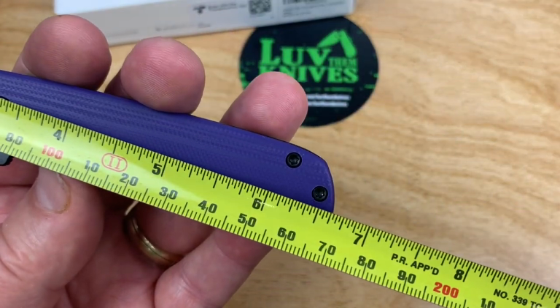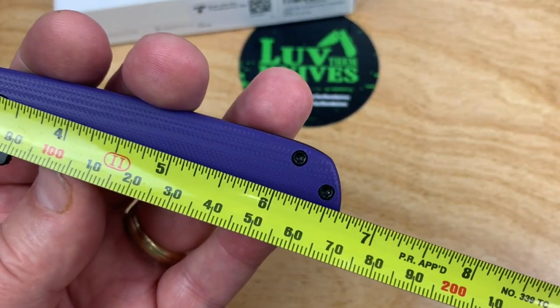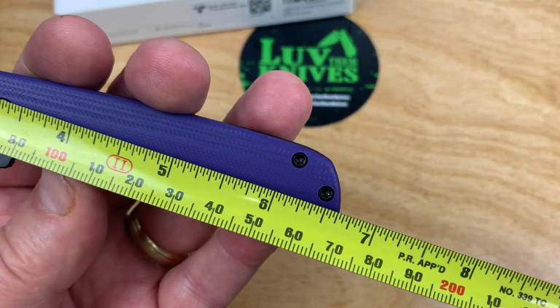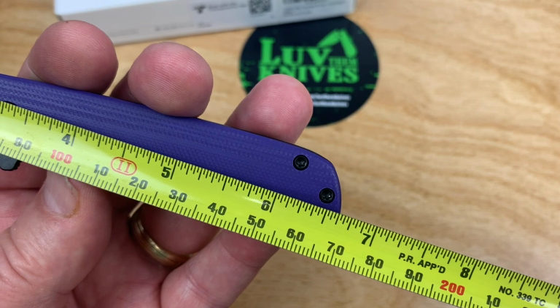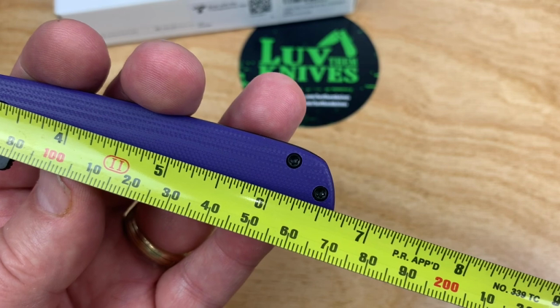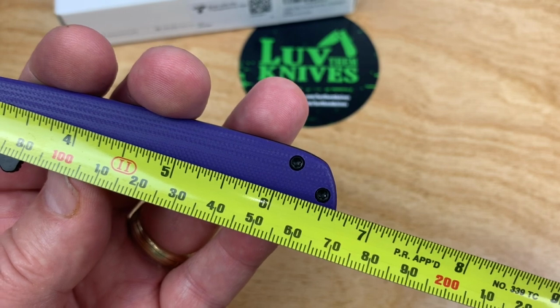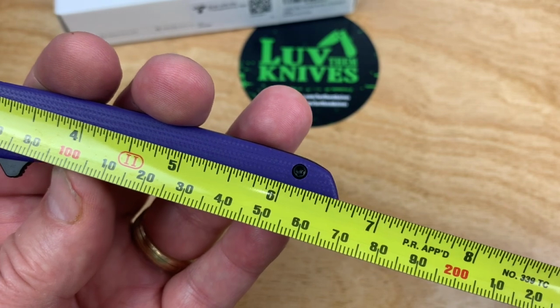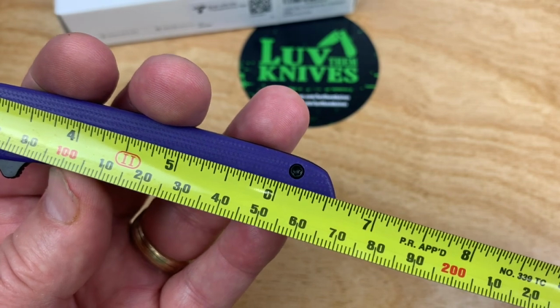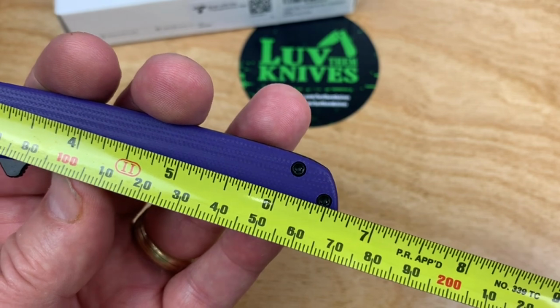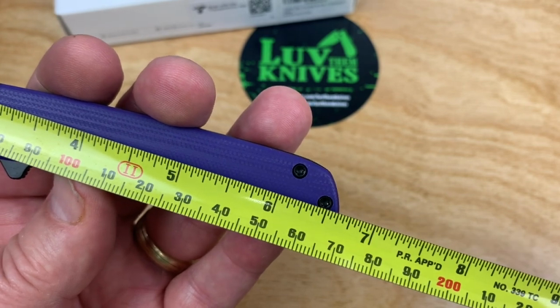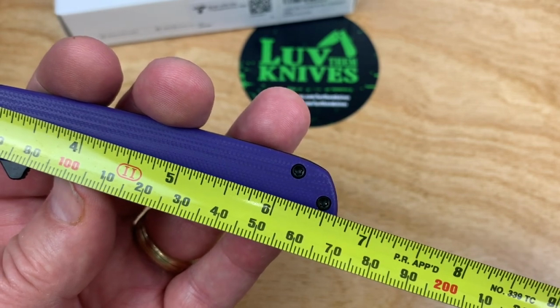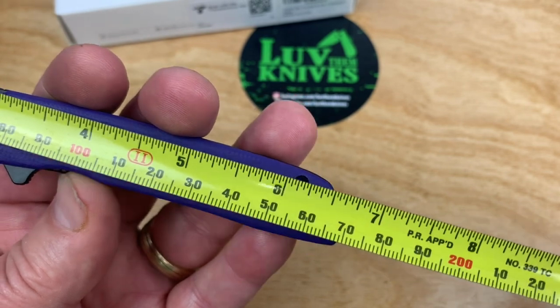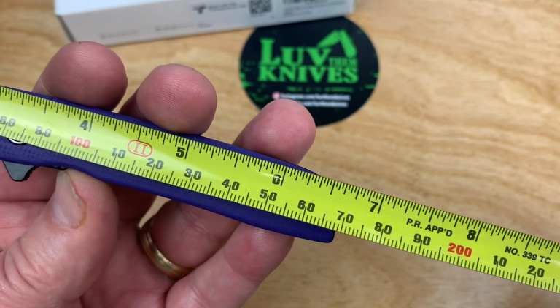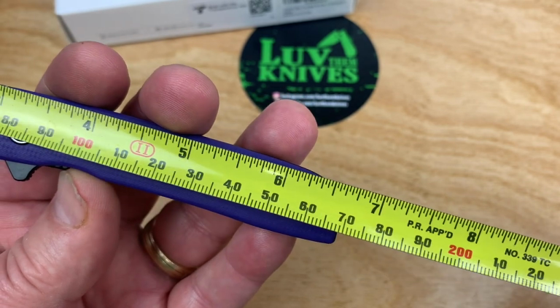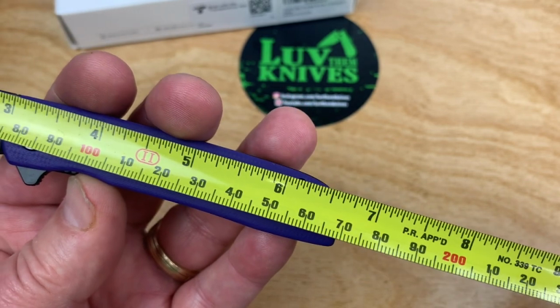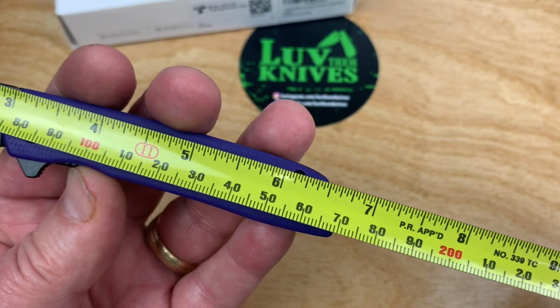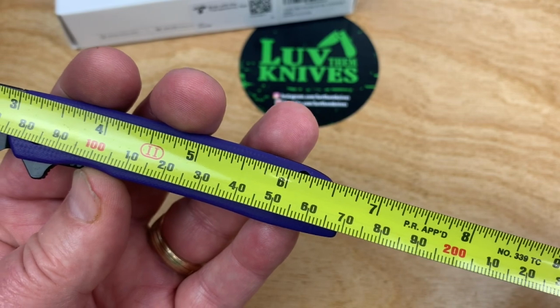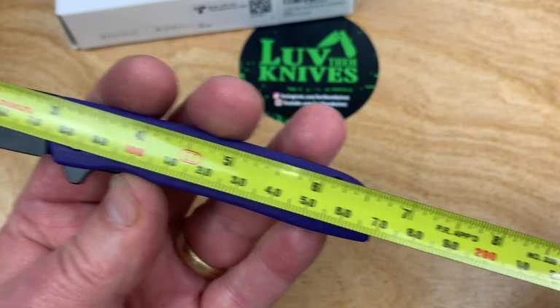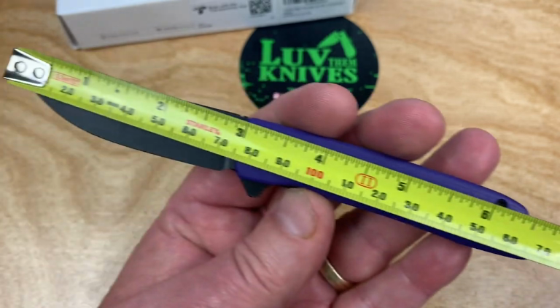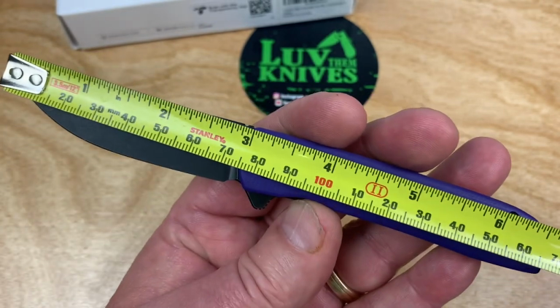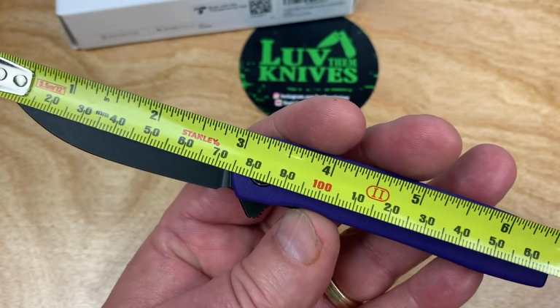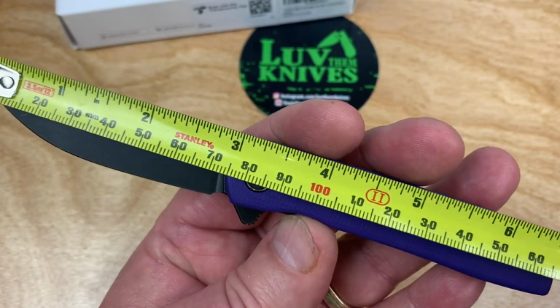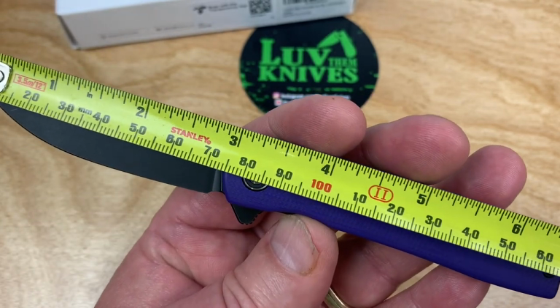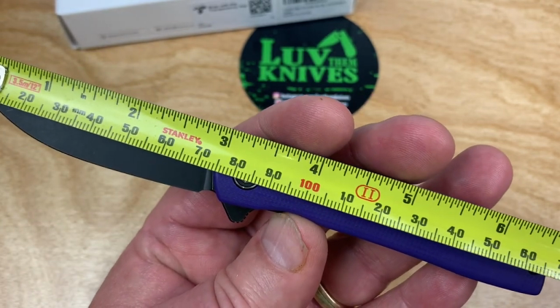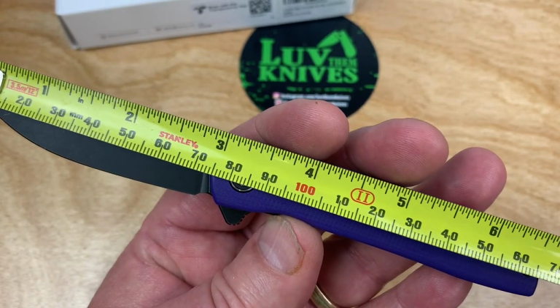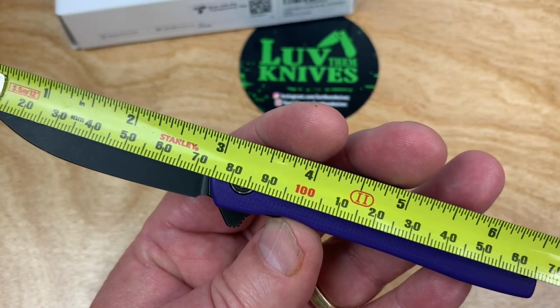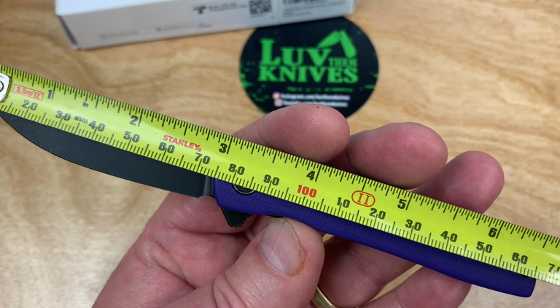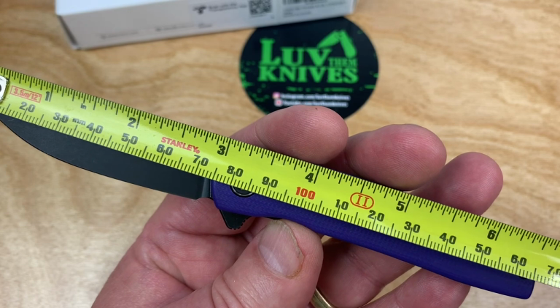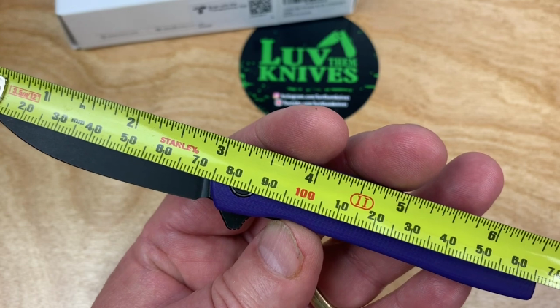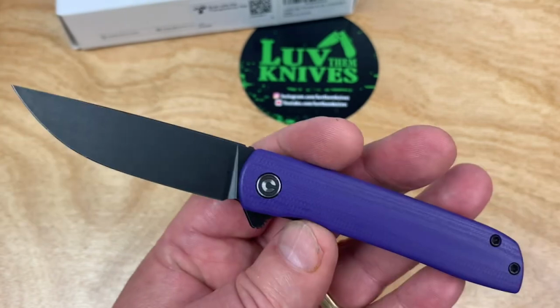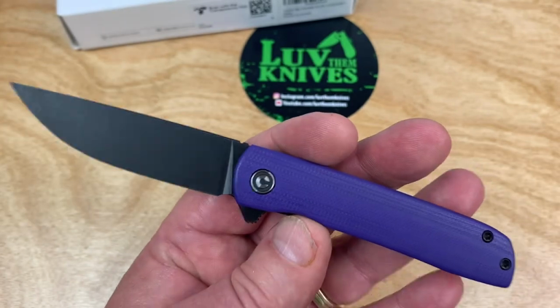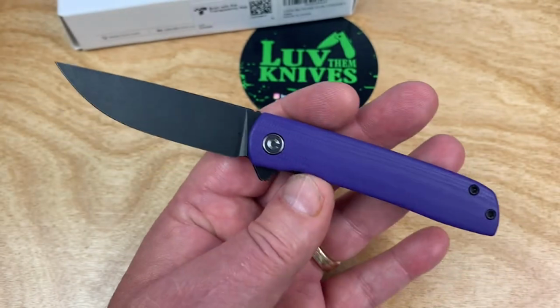About 6.6 inches overall — six and five-eighths inches if you want to be precise — and about 17 centimeters. You see 75 millimeters on that right there.